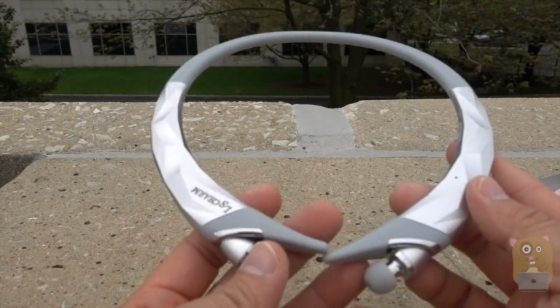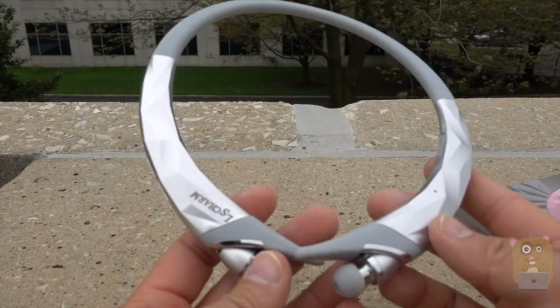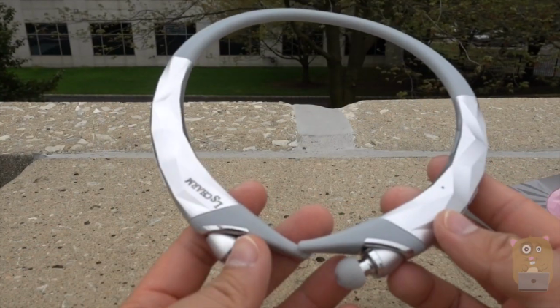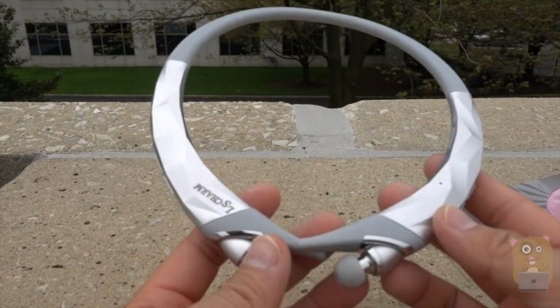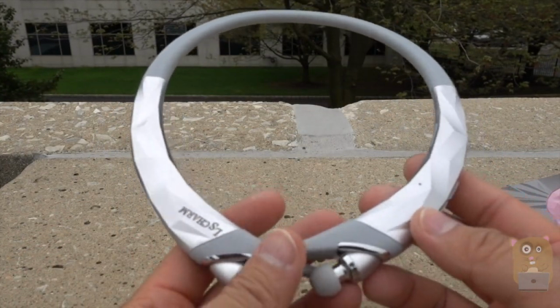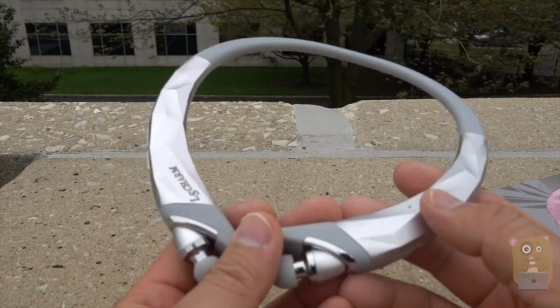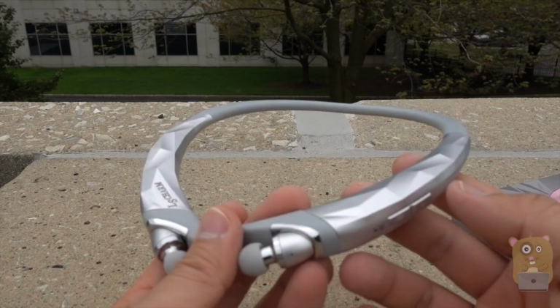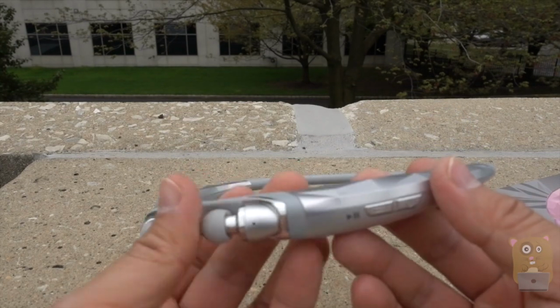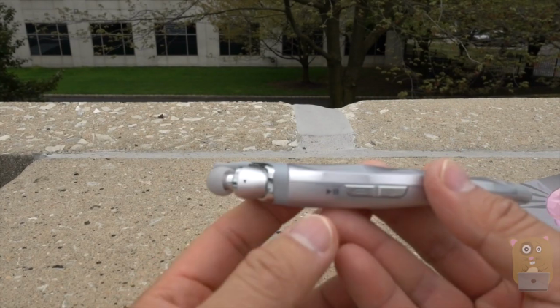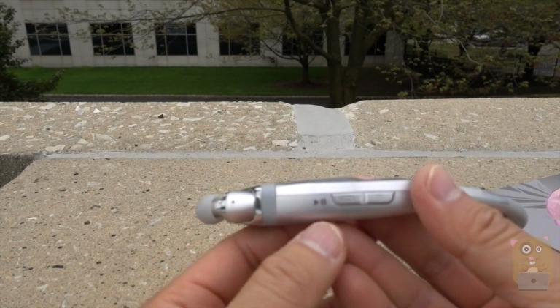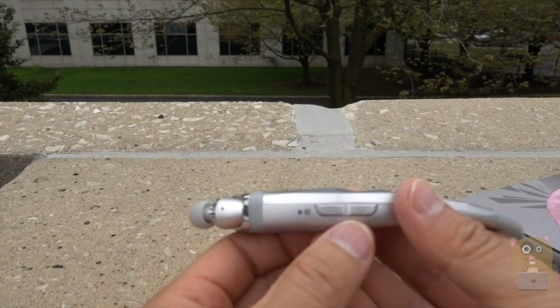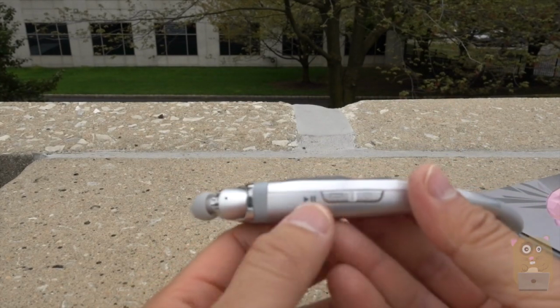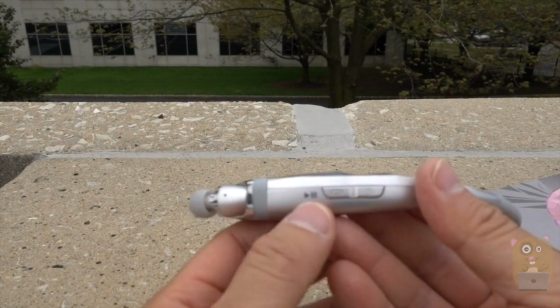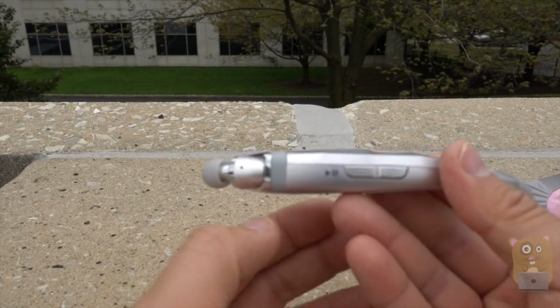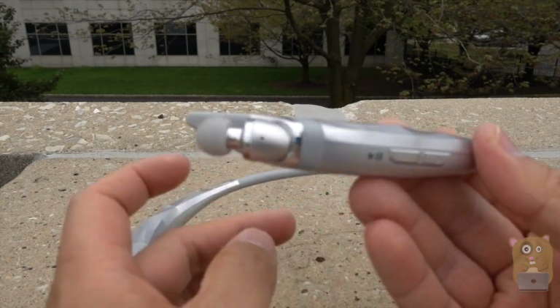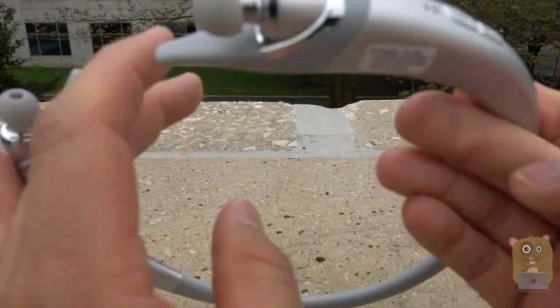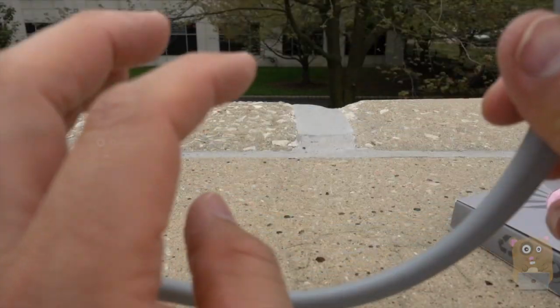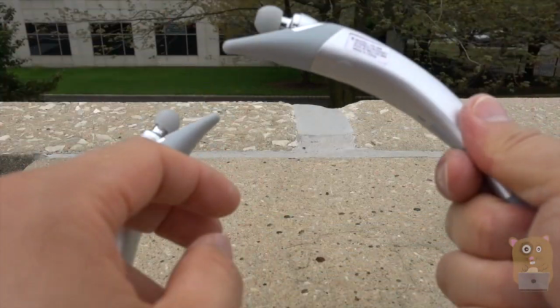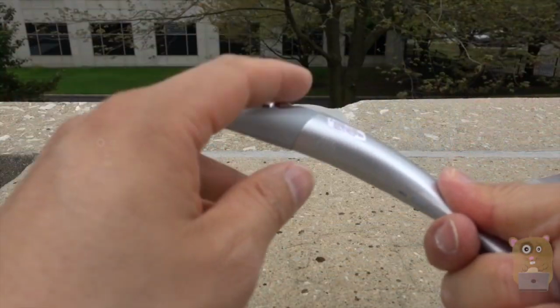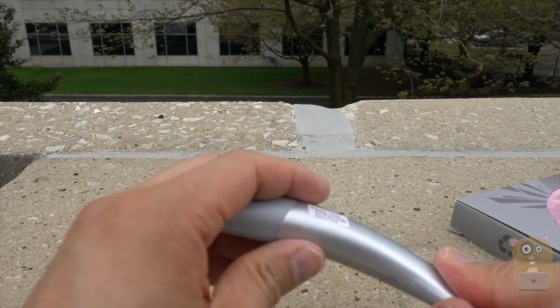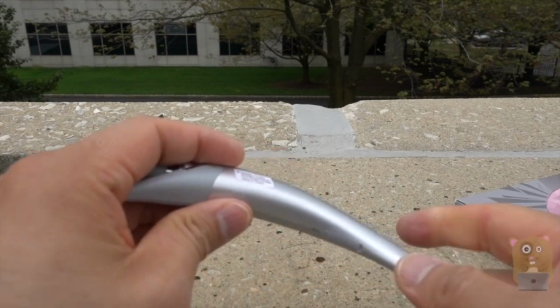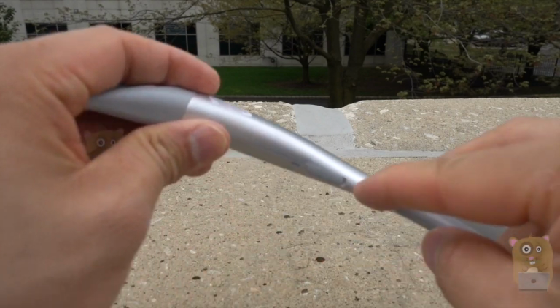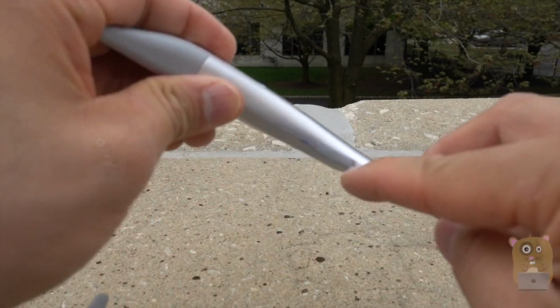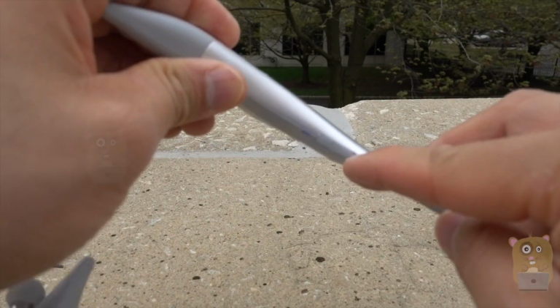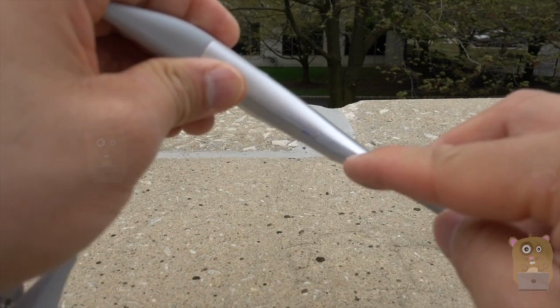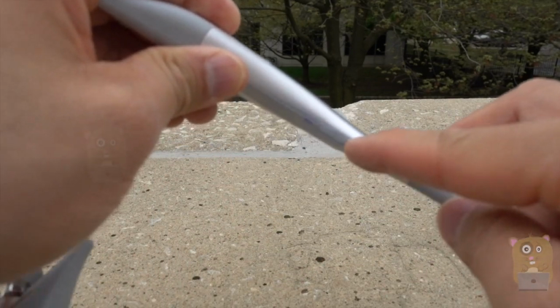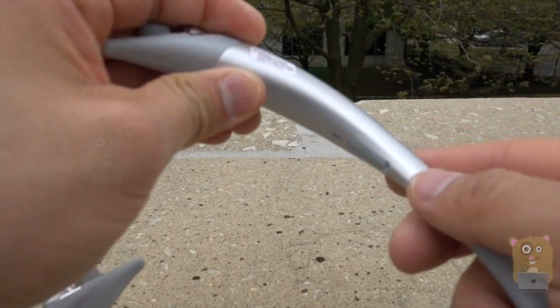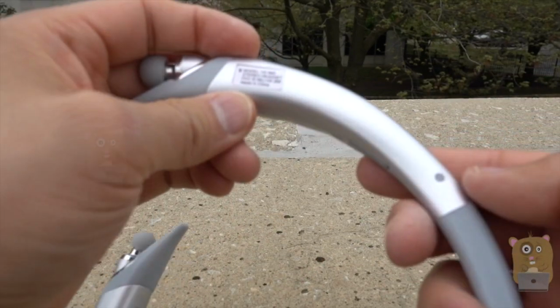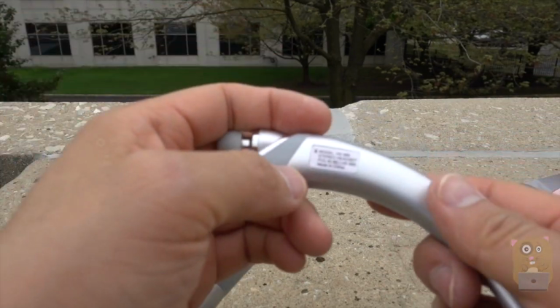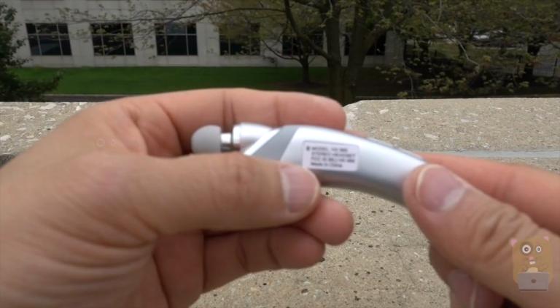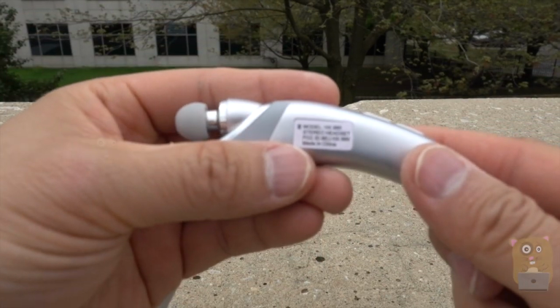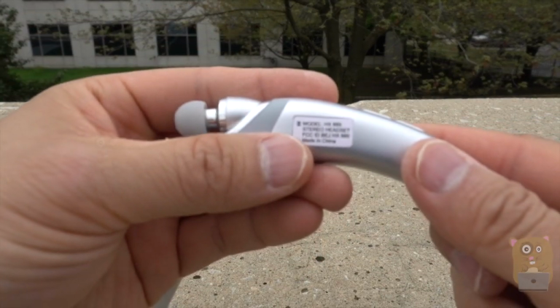Now let's take a closer look at the headphone. On the left side, we've got the microphone. We've got the power button, also the play and pause. On the inside over here, this is where I'll plug in the cable to charge the unit, and here's the model number.